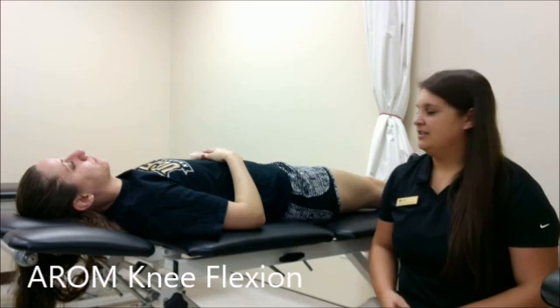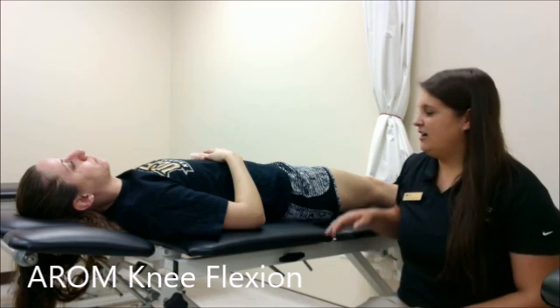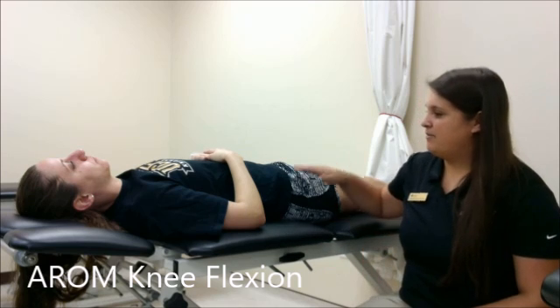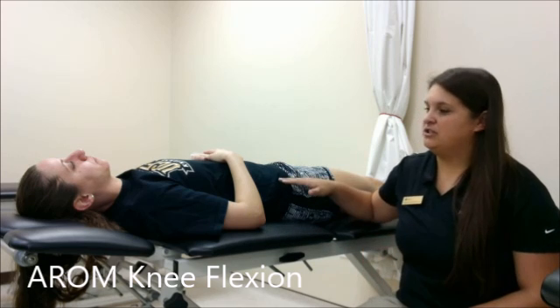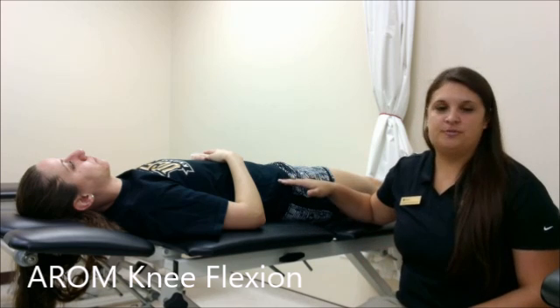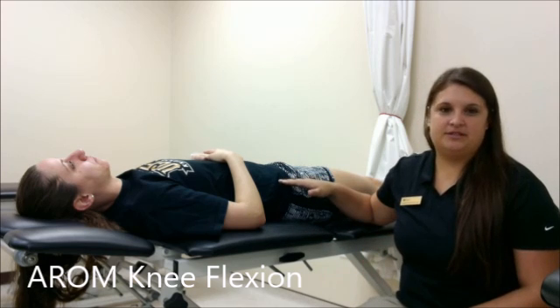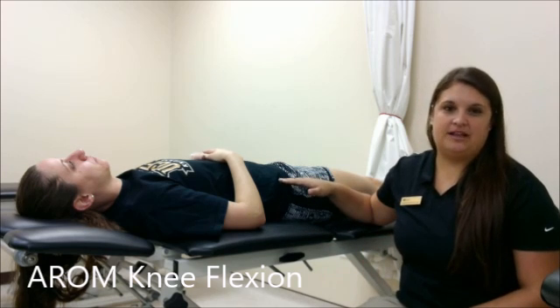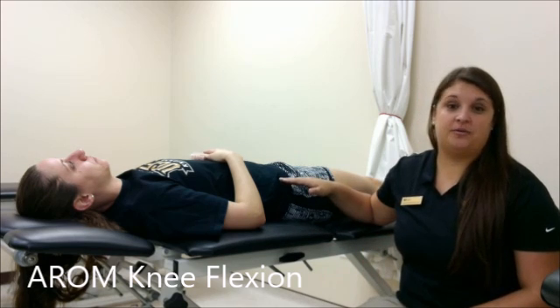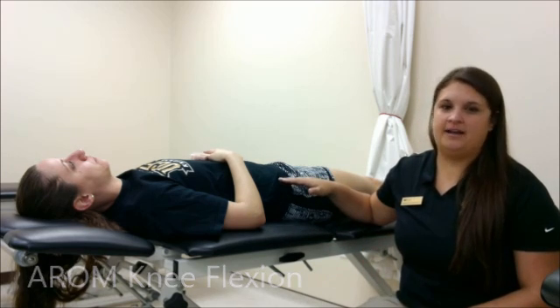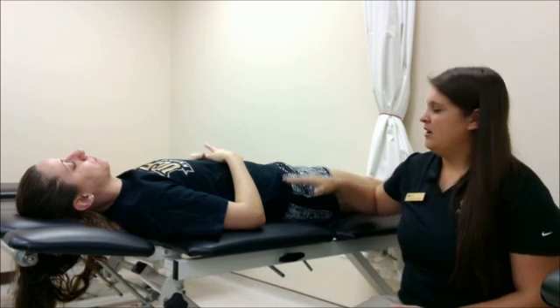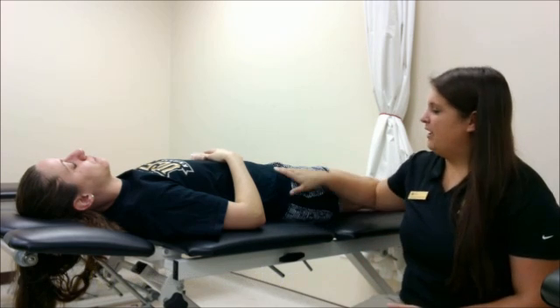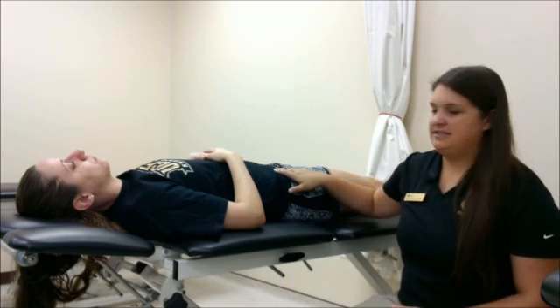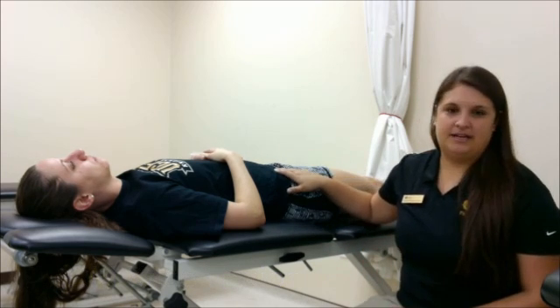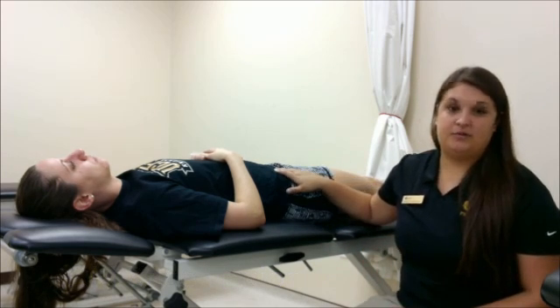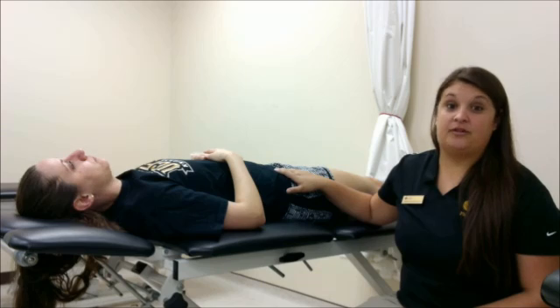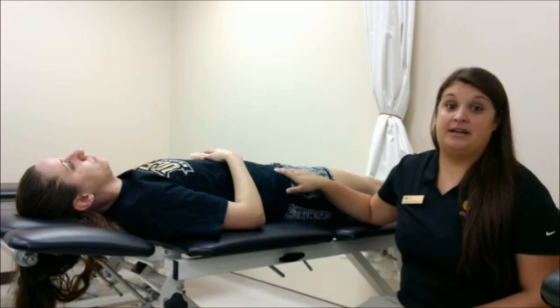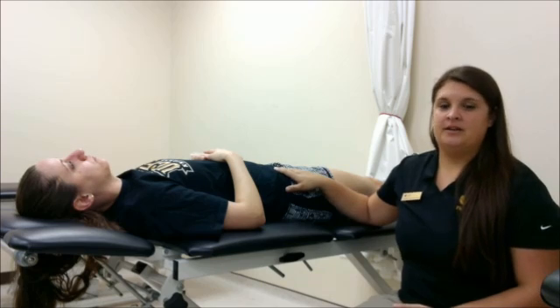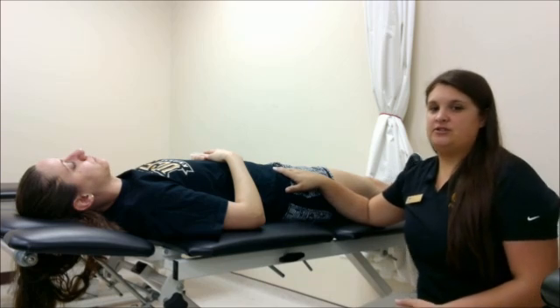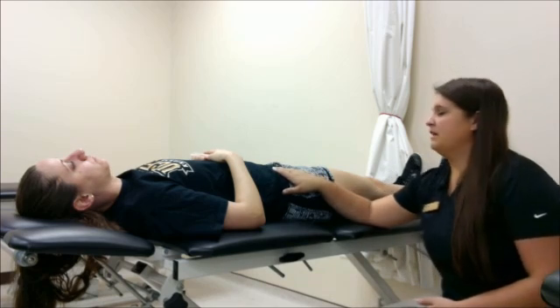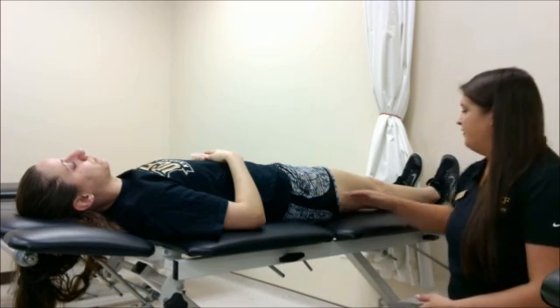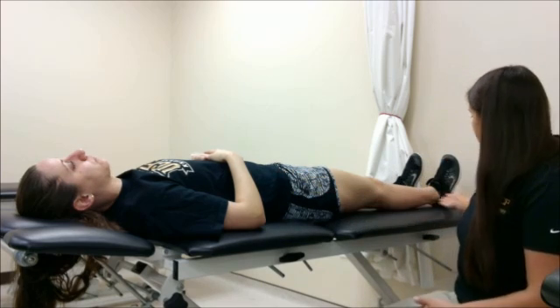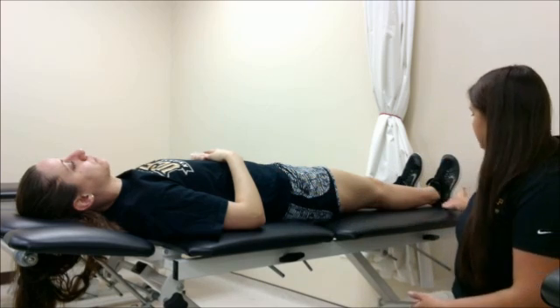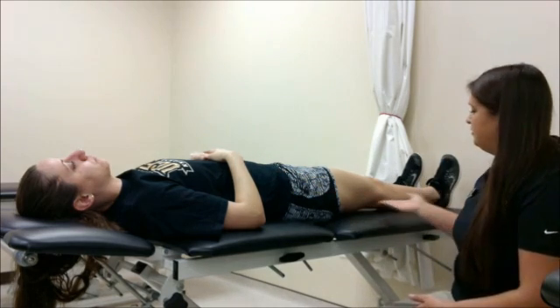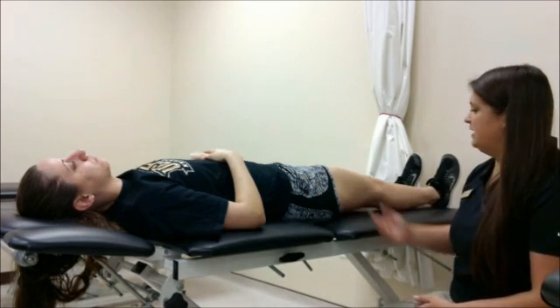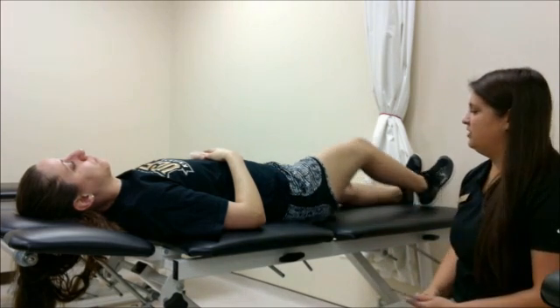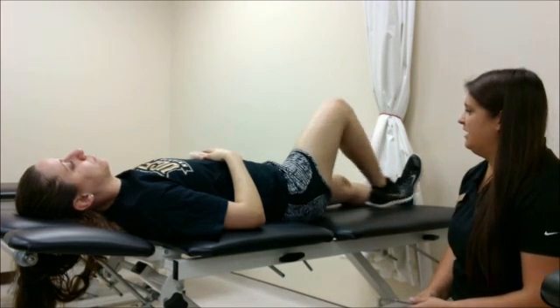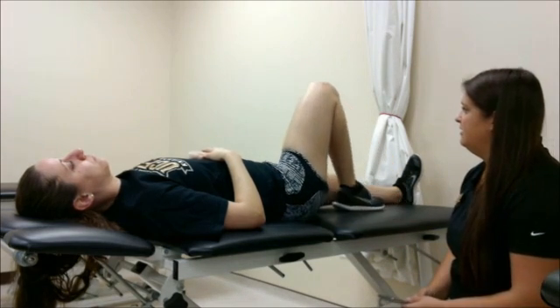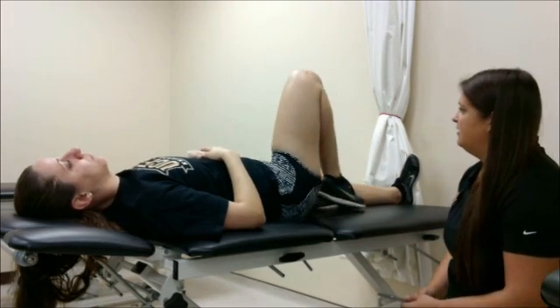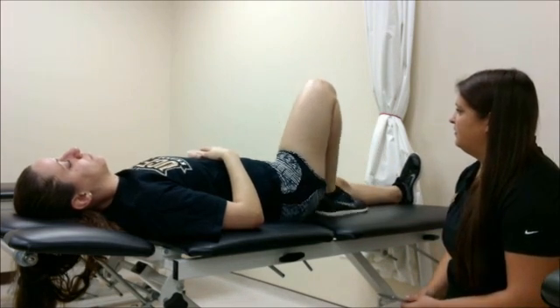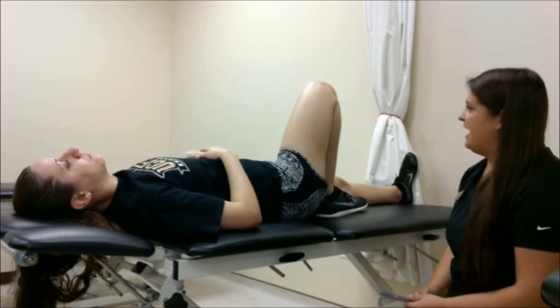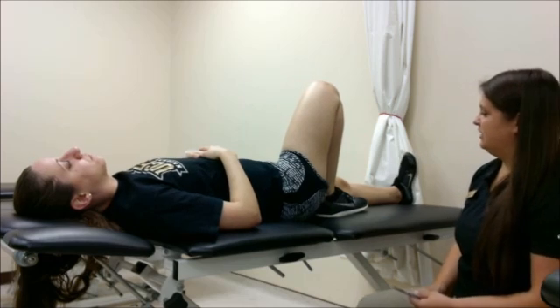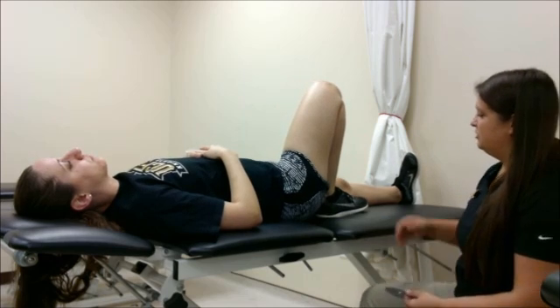To start, I have my patient in the supine position lying on her back. Her pelvis is stabilized by the weight of her body. We're going to have her drag her heel up to her butt as far as she can to find that active range of motion.